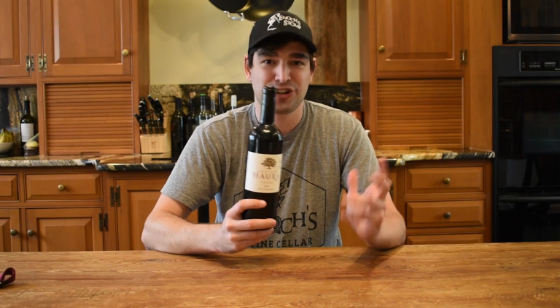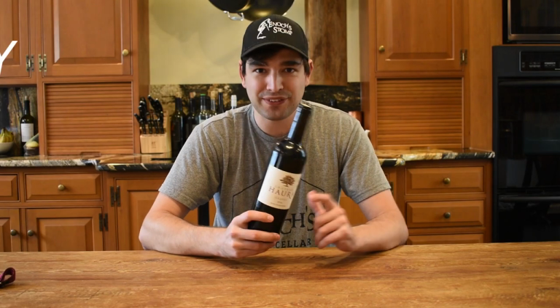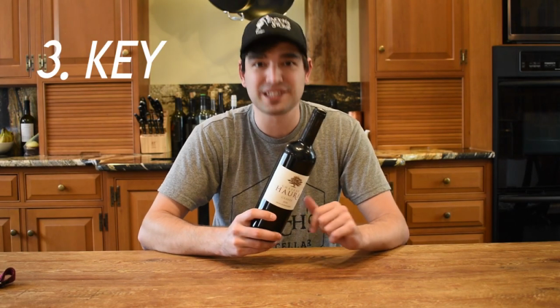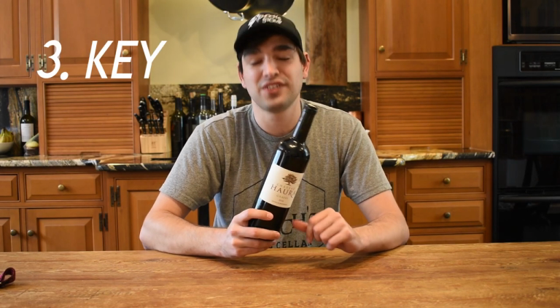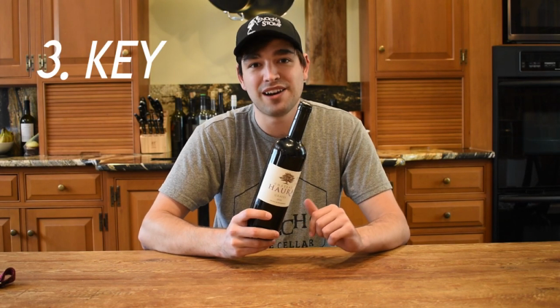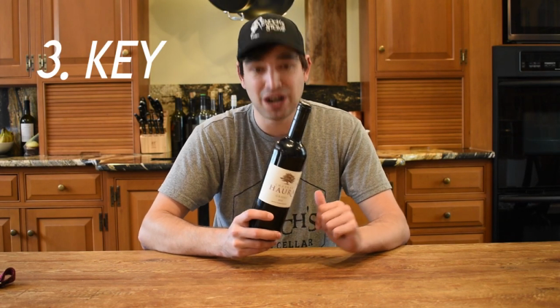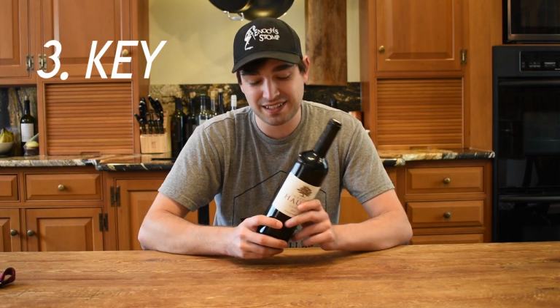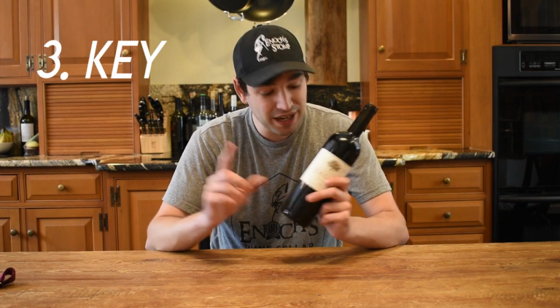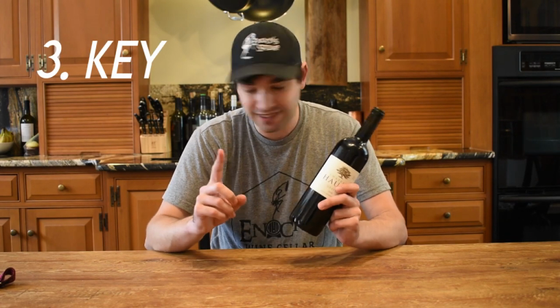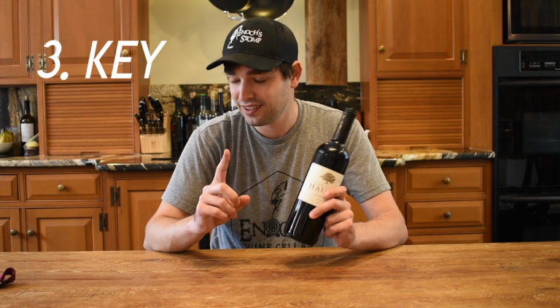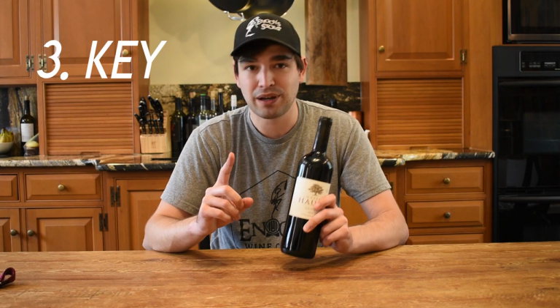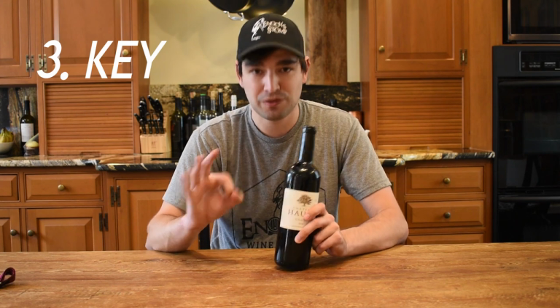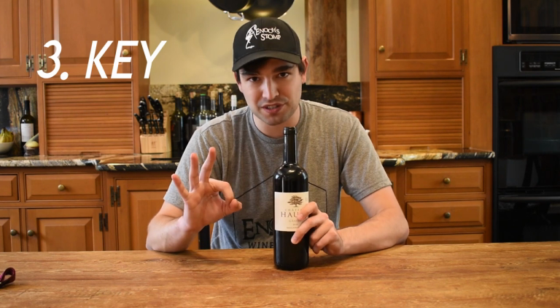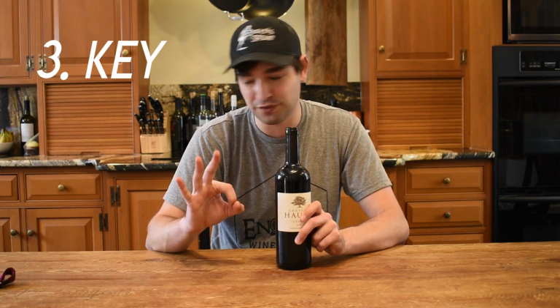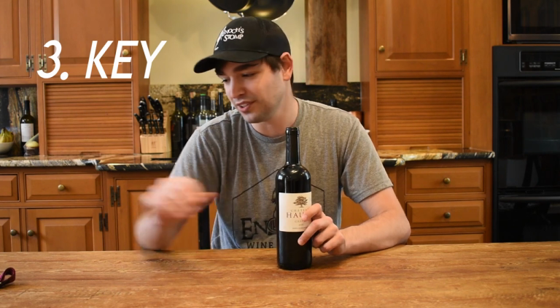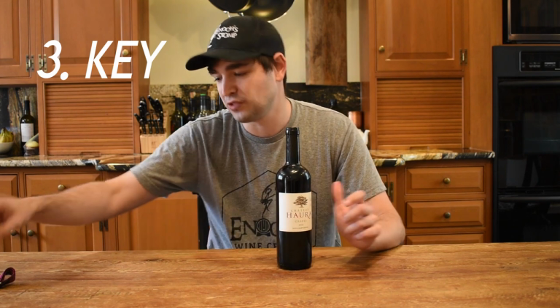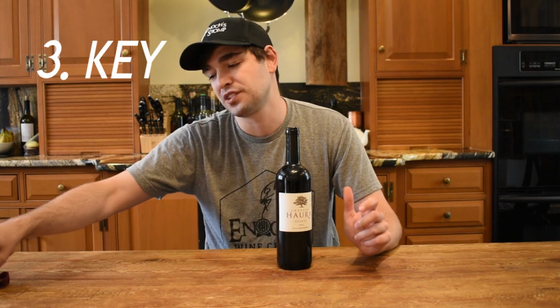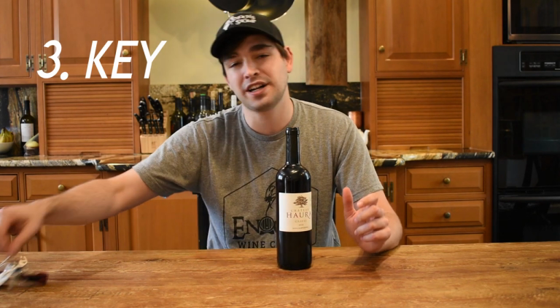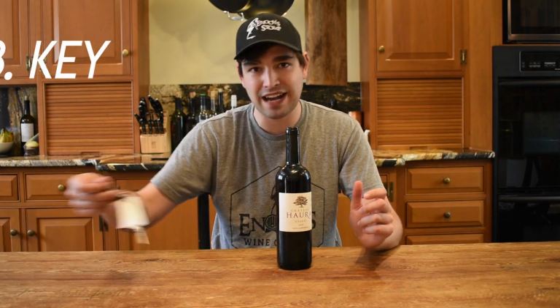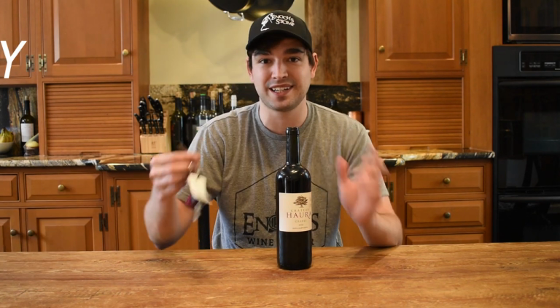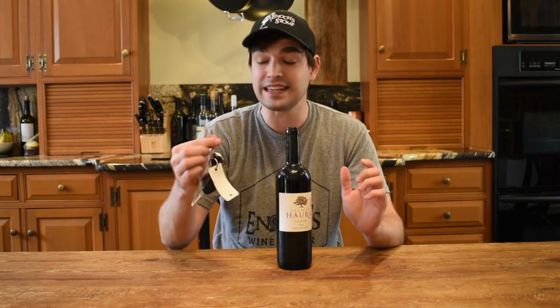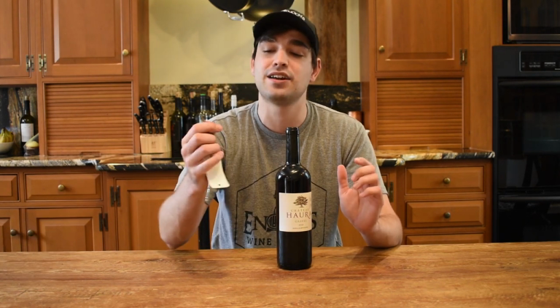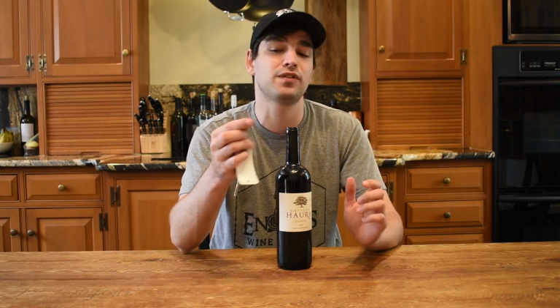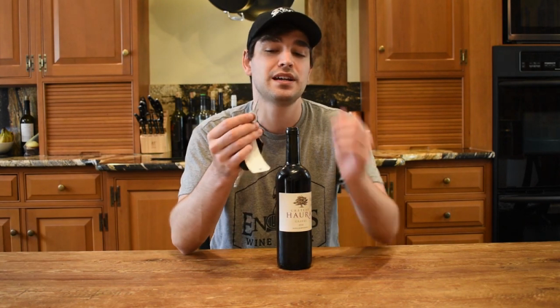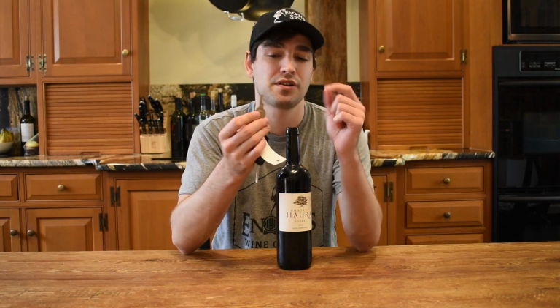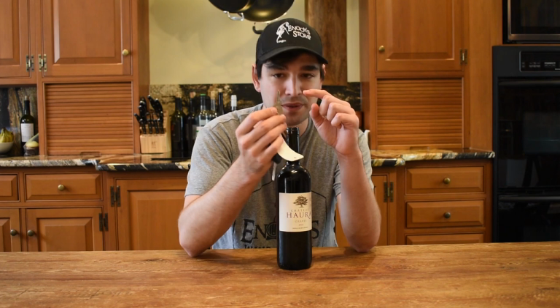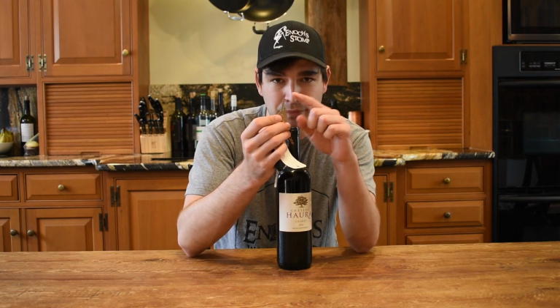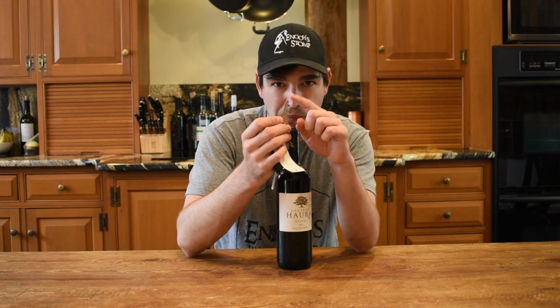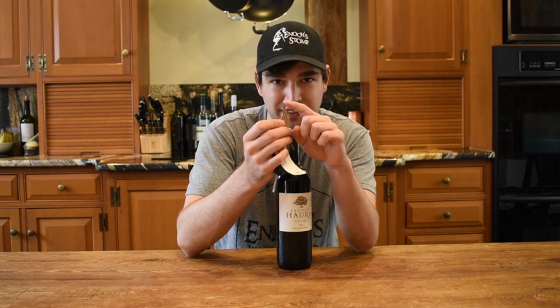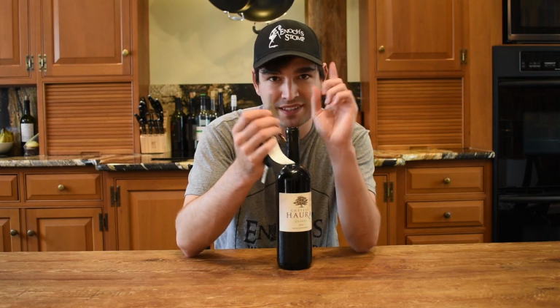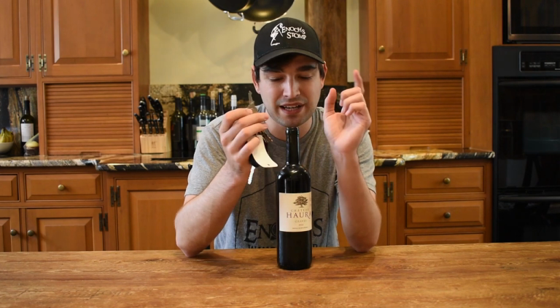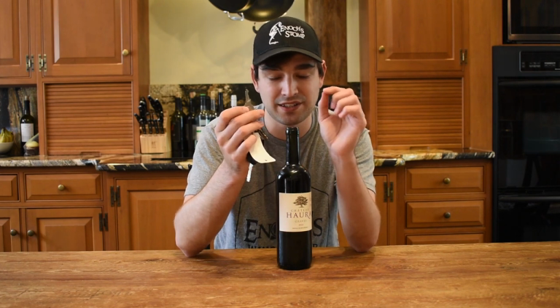That shoe method was a complete bust, but we have three more in store for you. So let's see if this one works. What you're going to need now is a key — and hopefully you can find one that's got a bit of a point at the end, because that's going to make it easier.